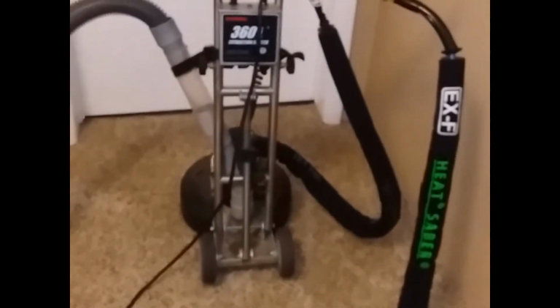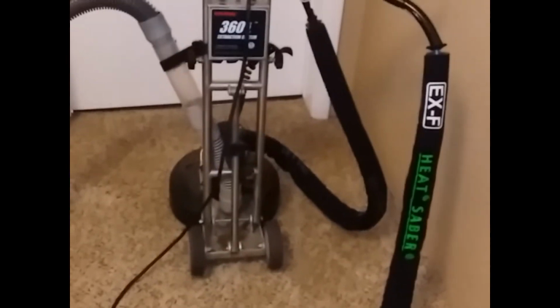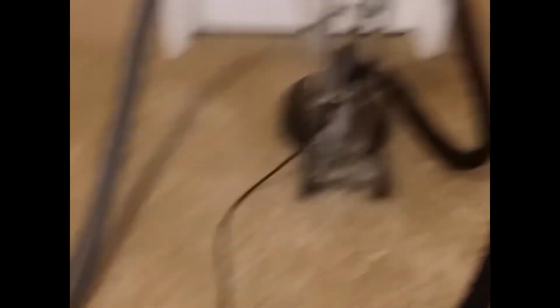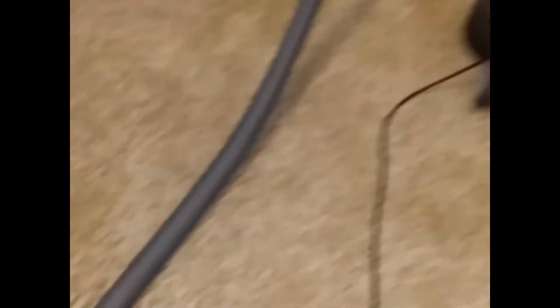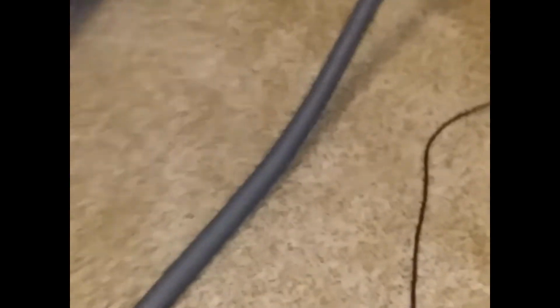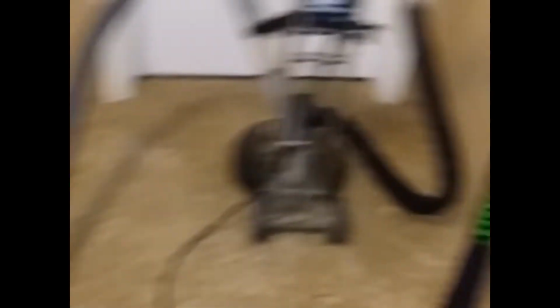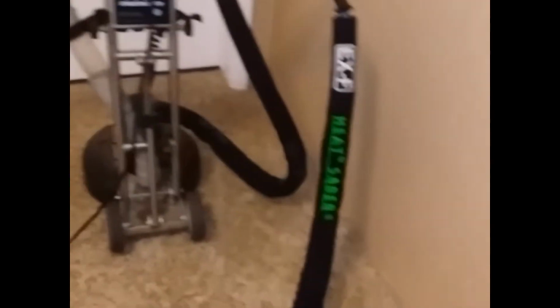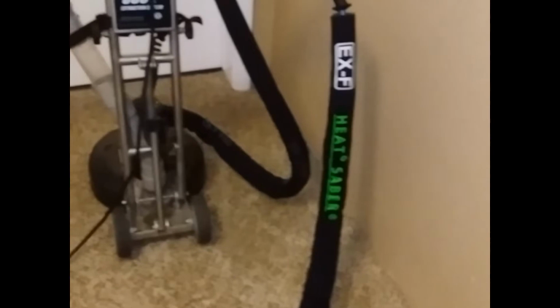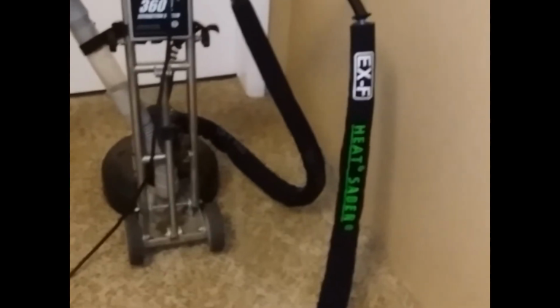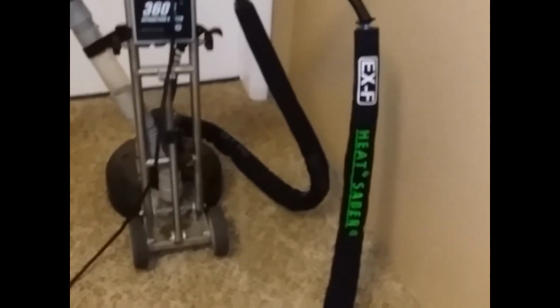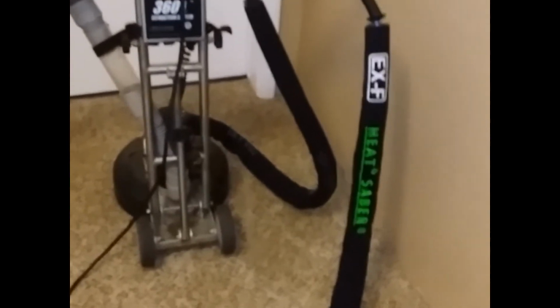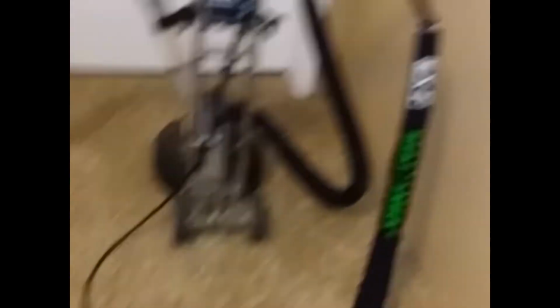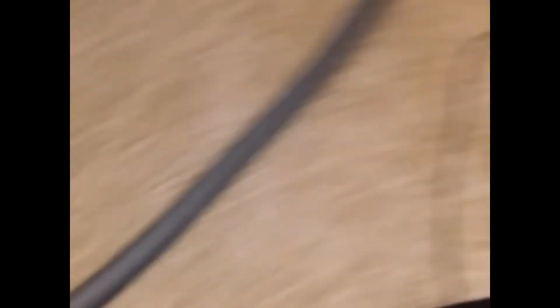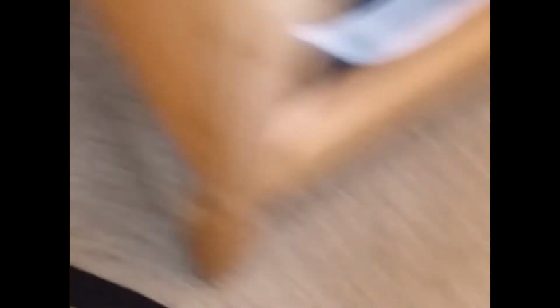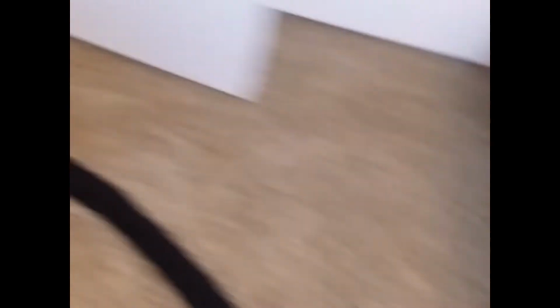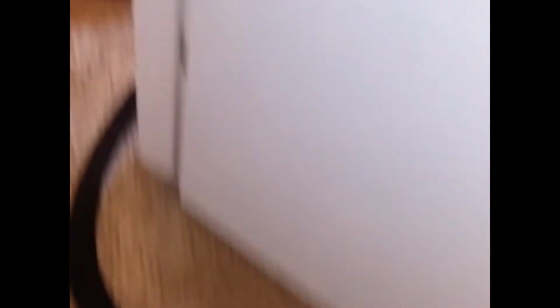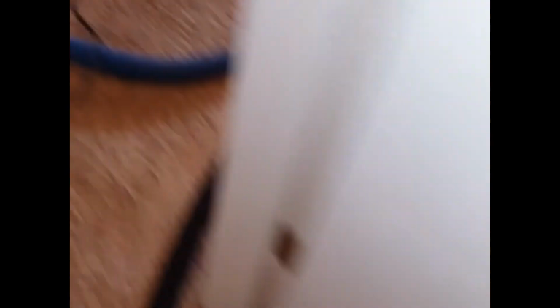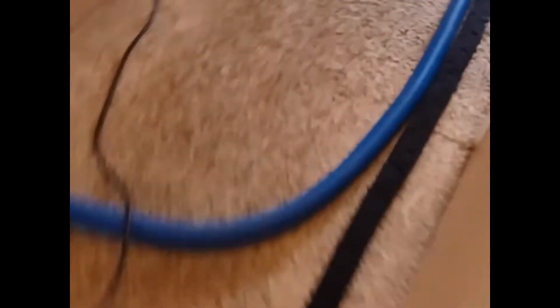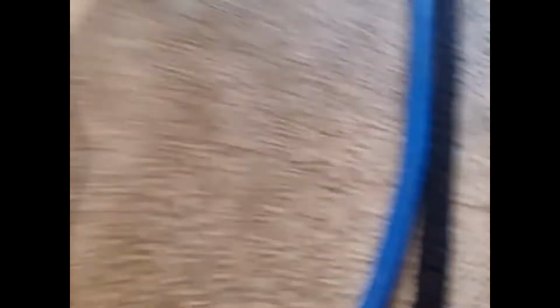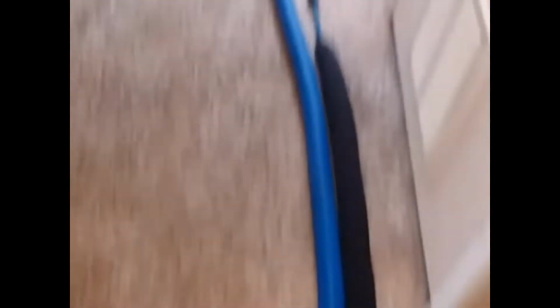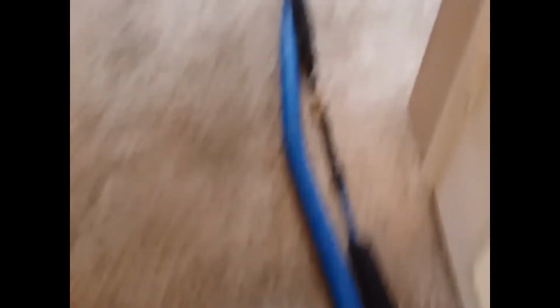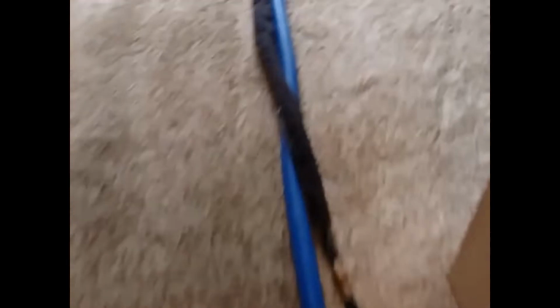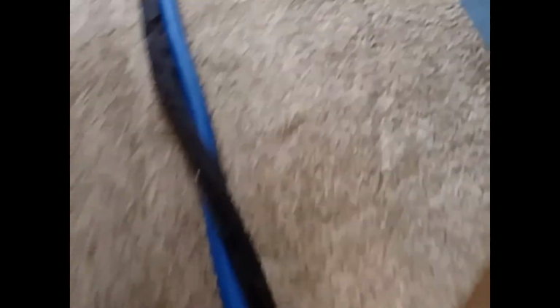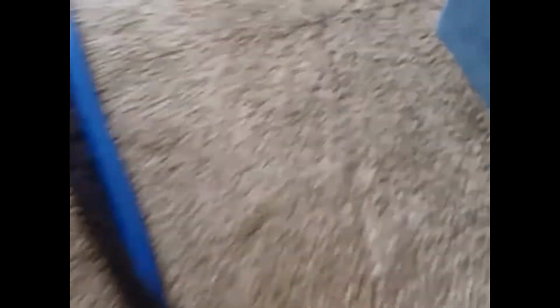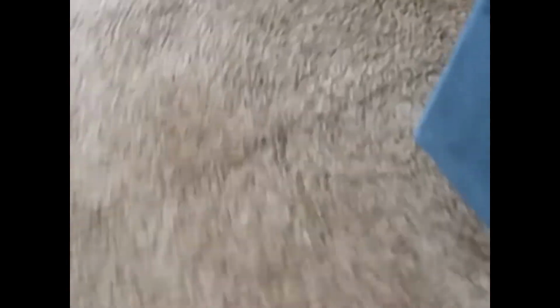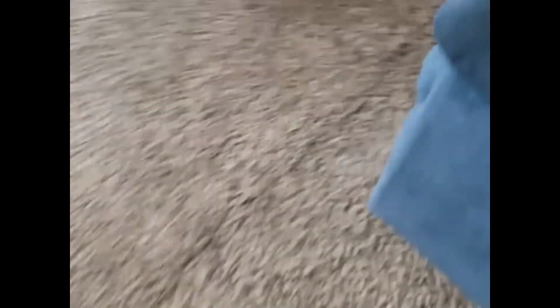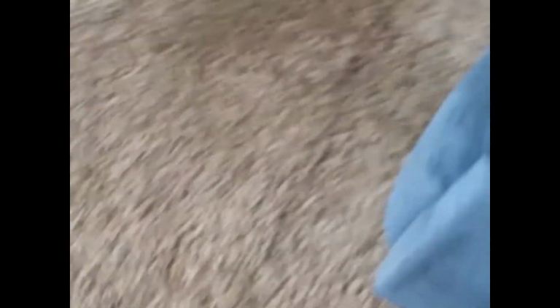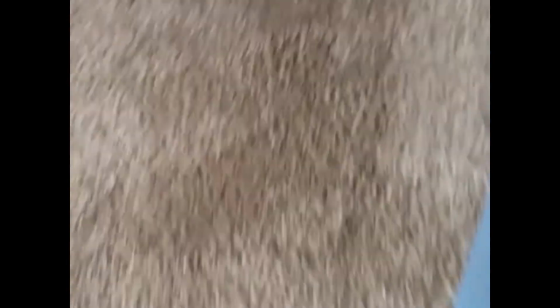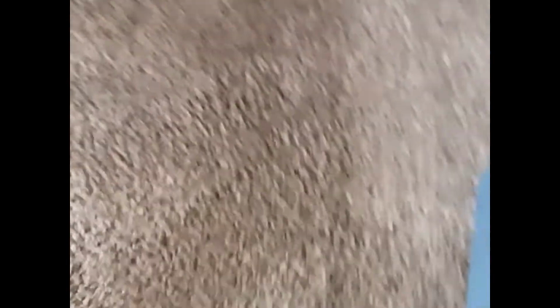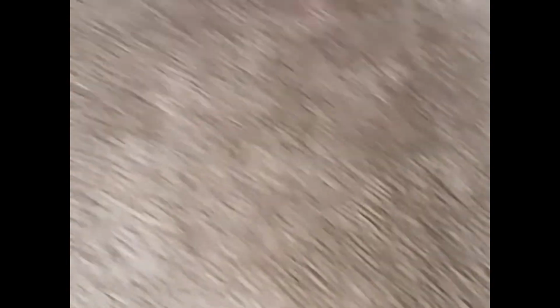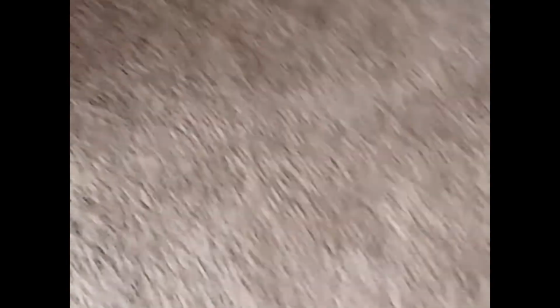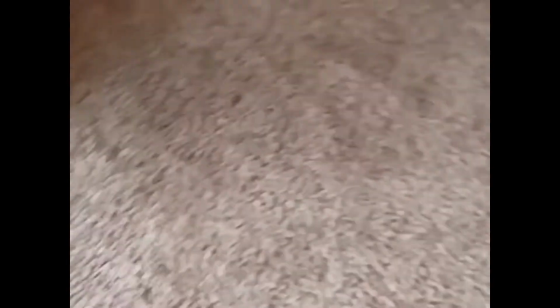This is a really dirty carpet here. And we'll get going in just a few. You can see a lot of grime here, a lot of grease.